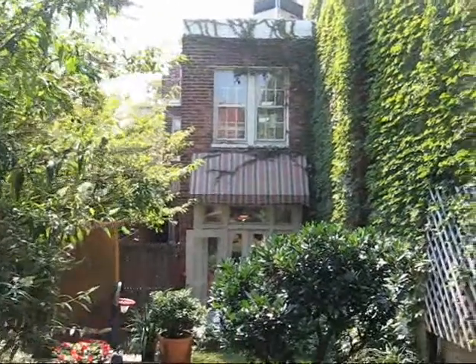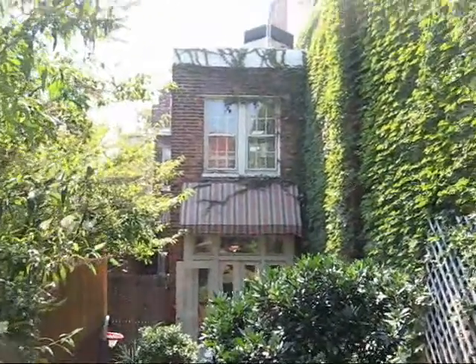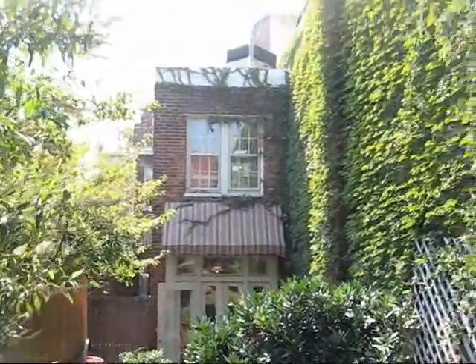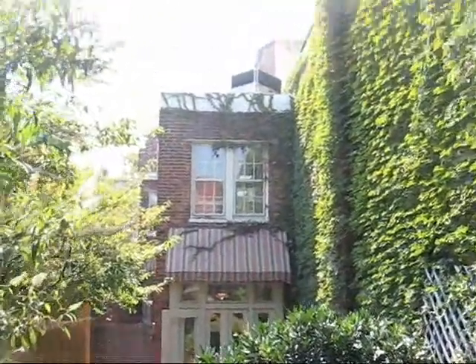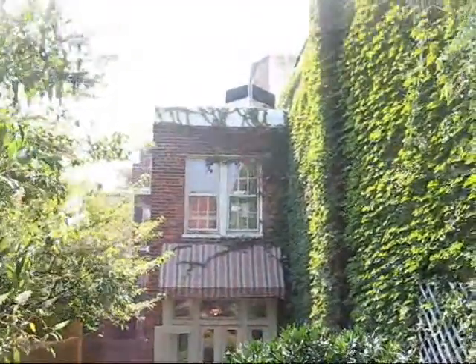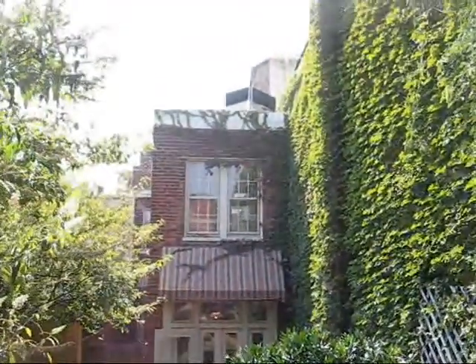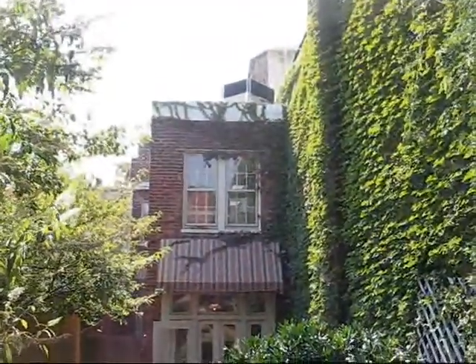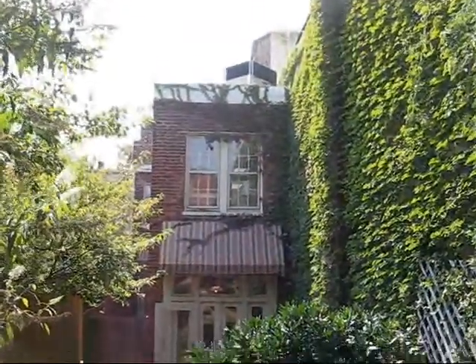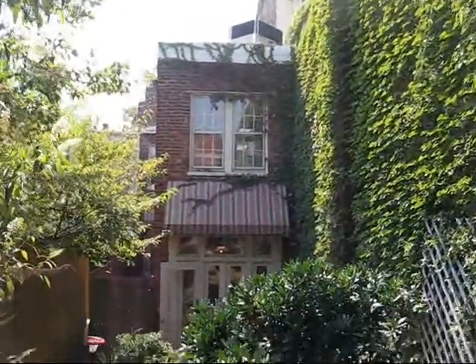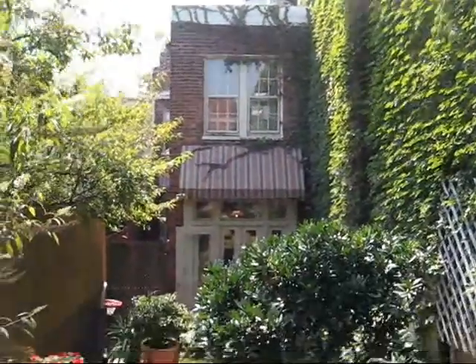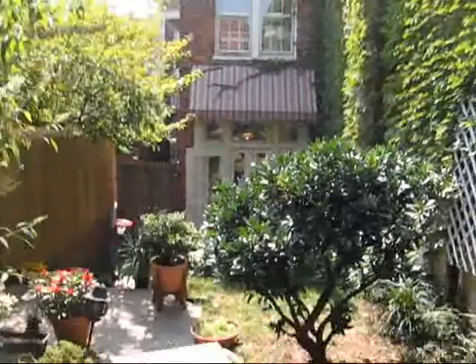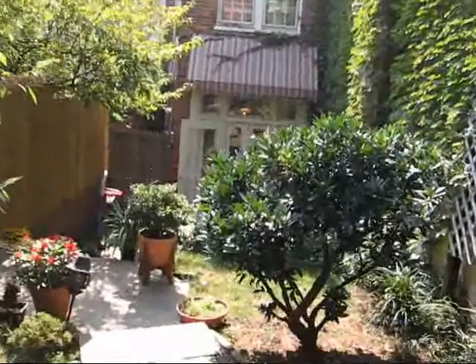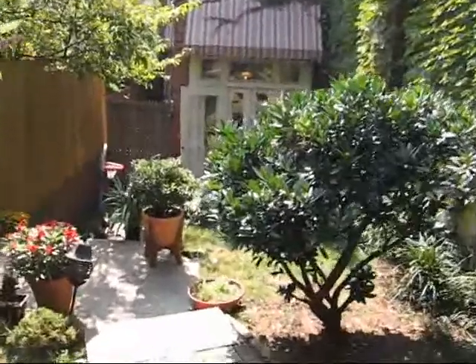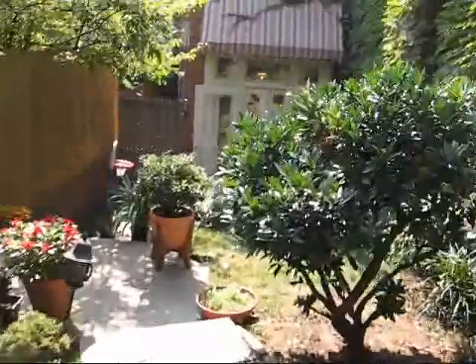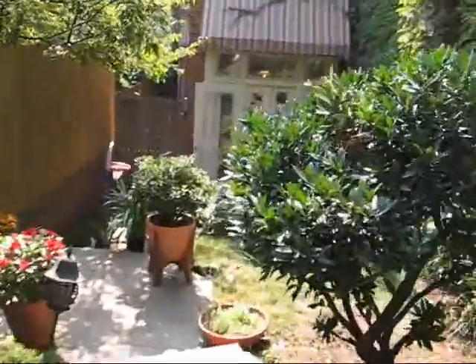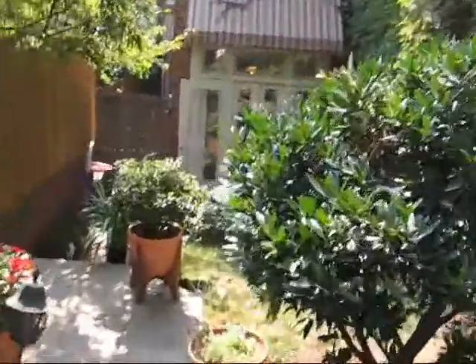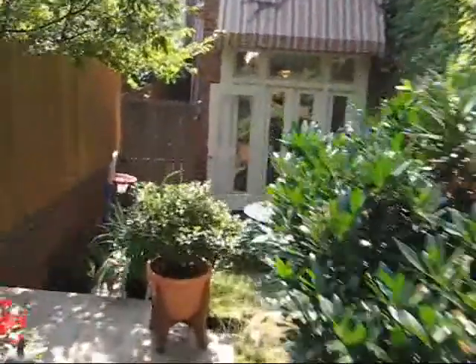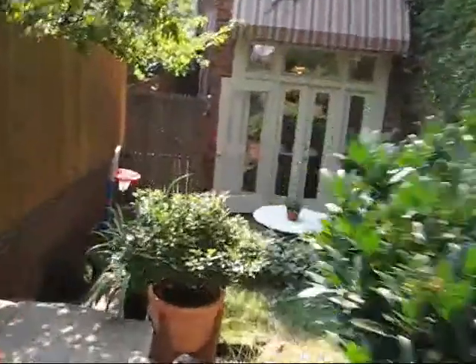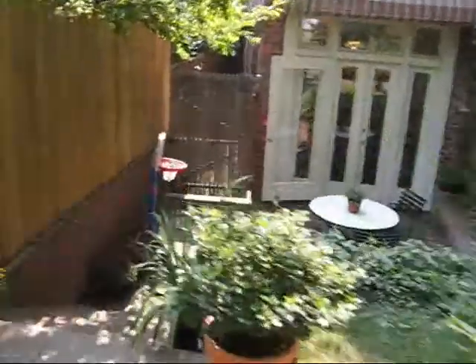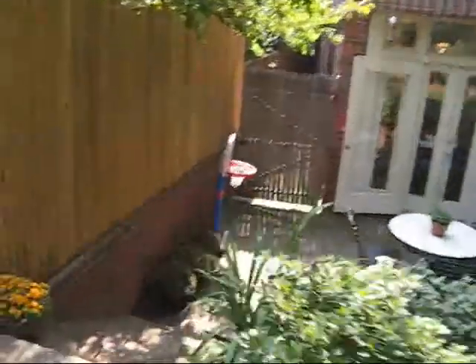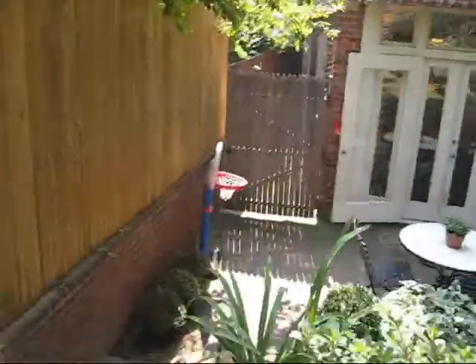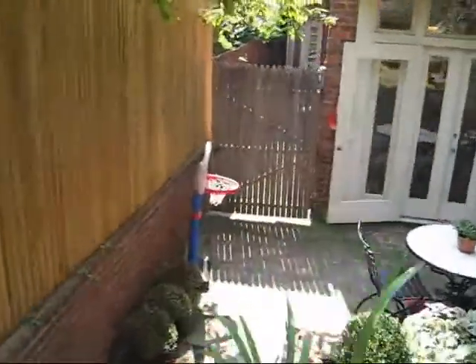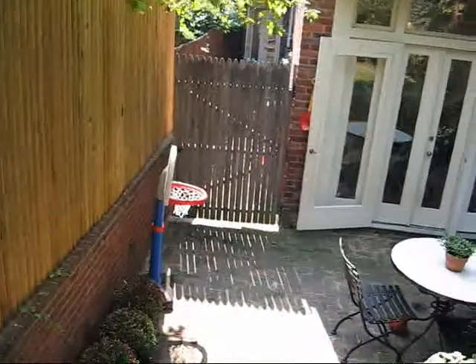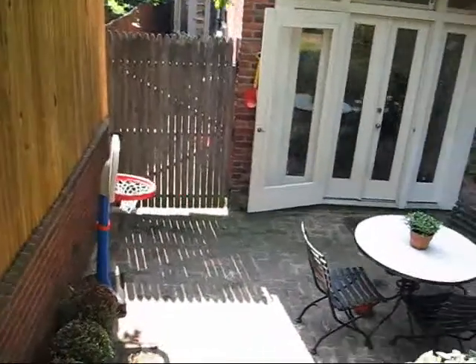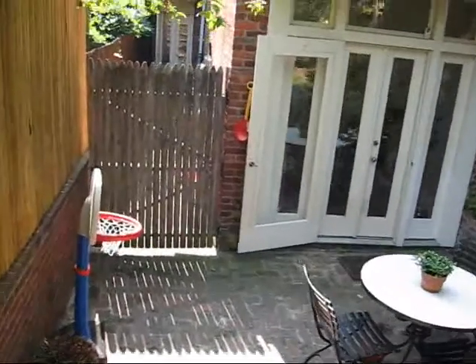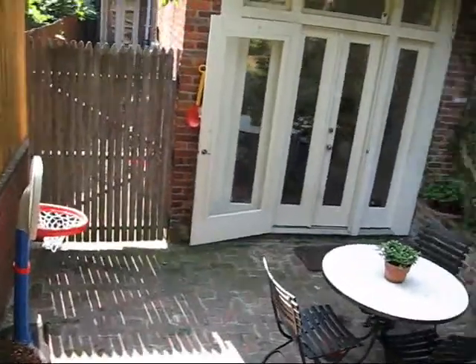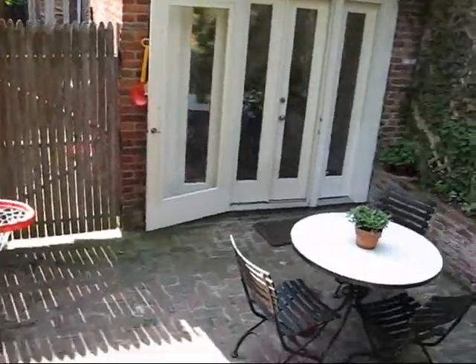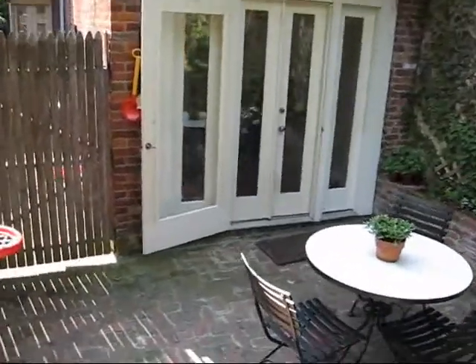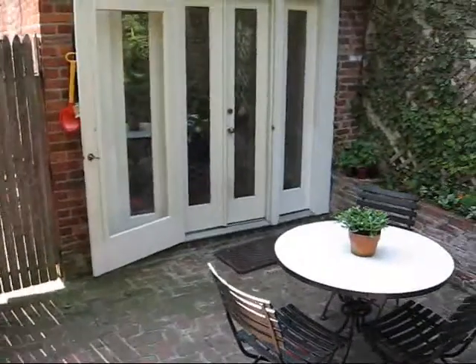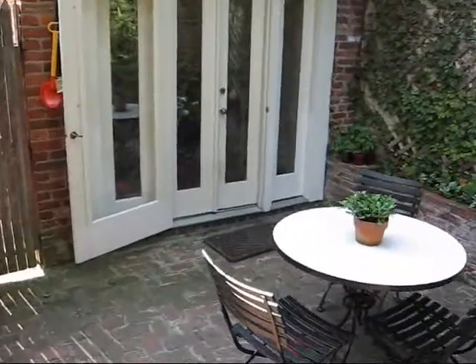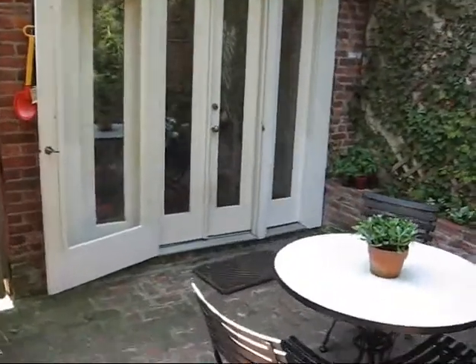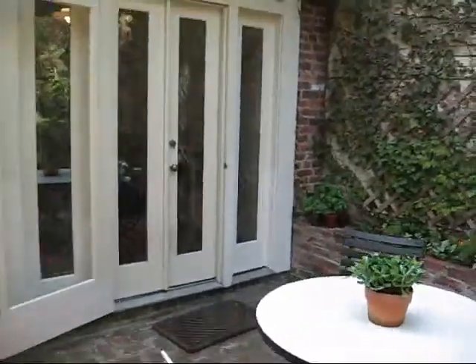You can see the AC unit — it's a York, up at the top there. It looks a little bit older, but your home warranty would be able to cover repairing or replacing that for only fifty-five dollars if you had a problem.